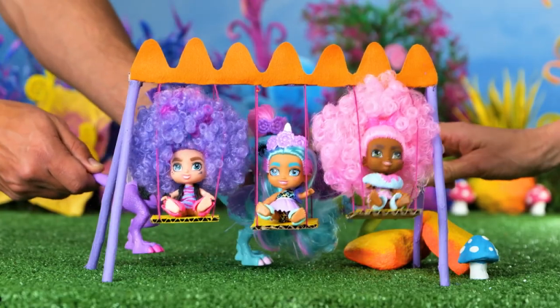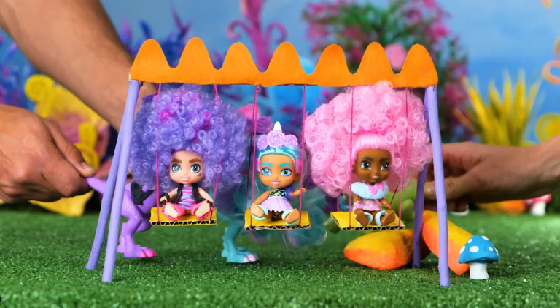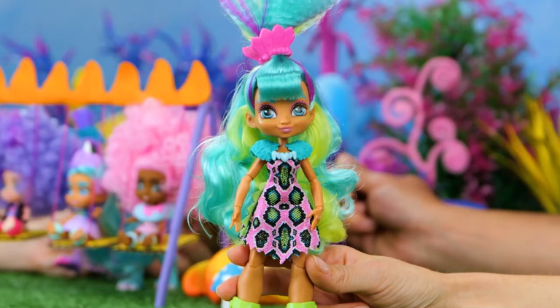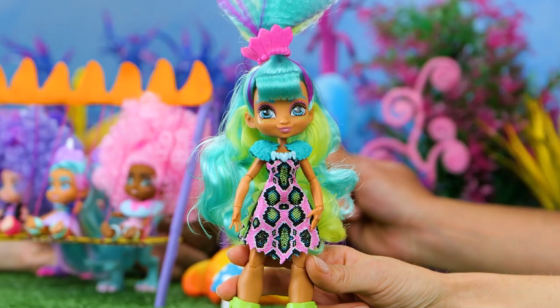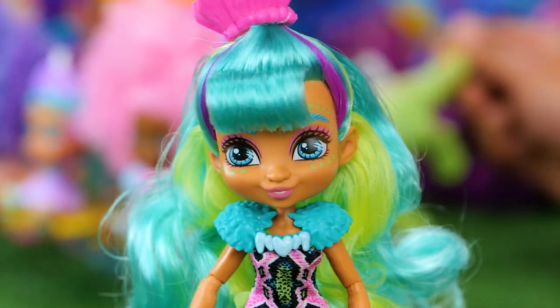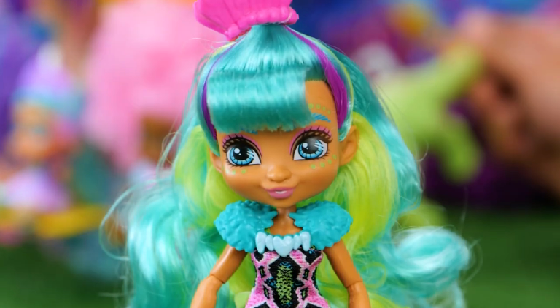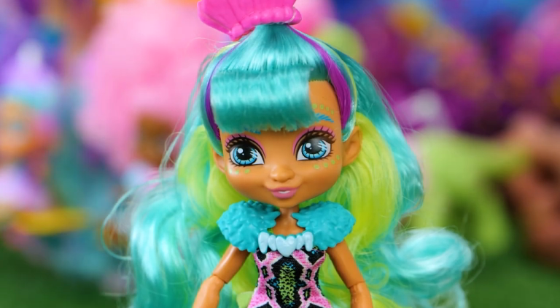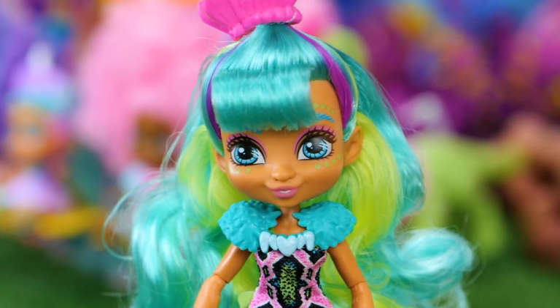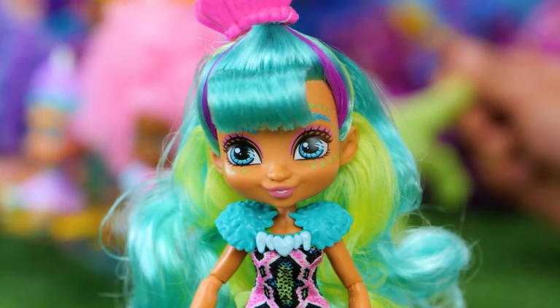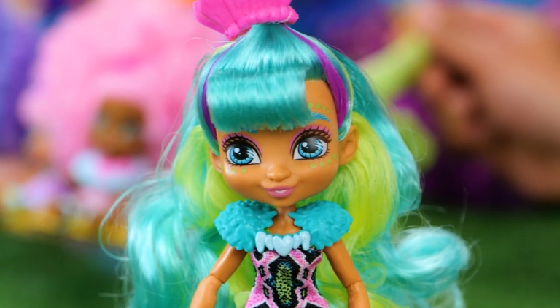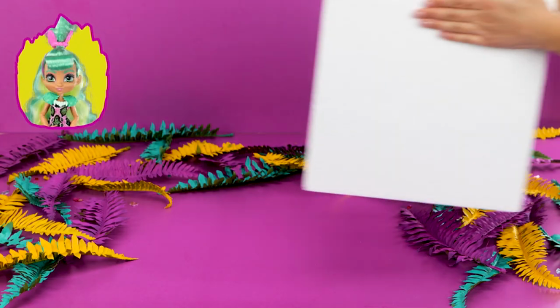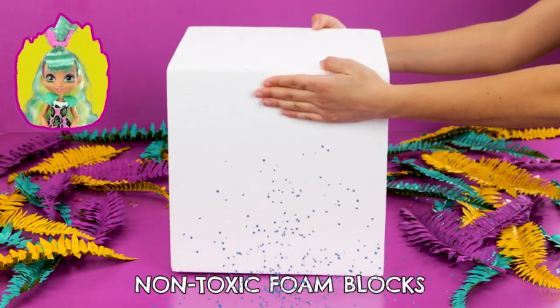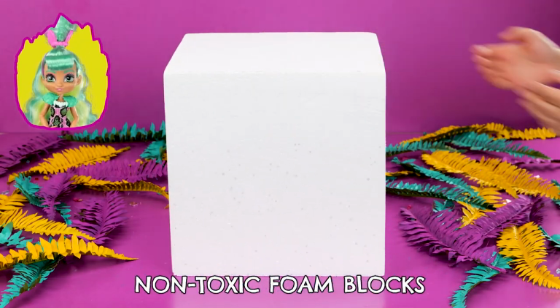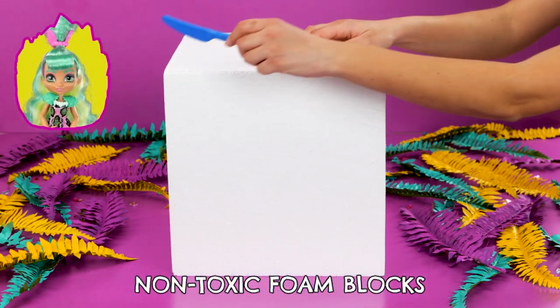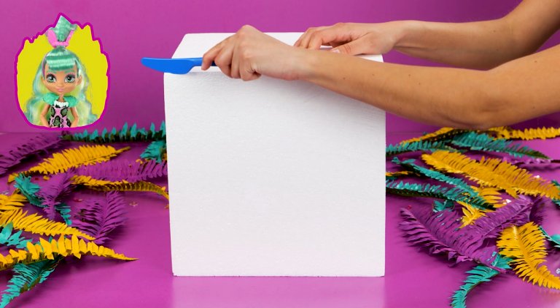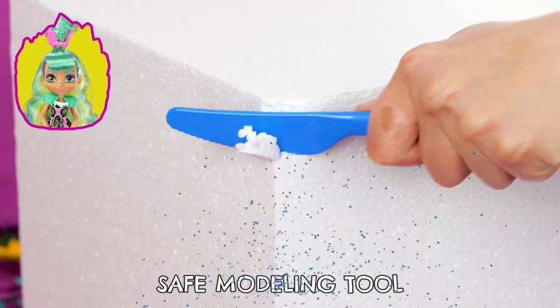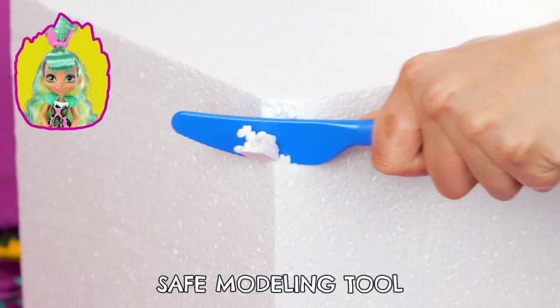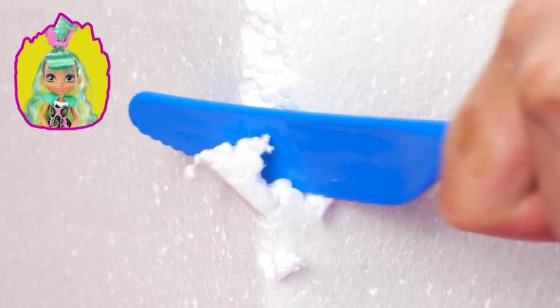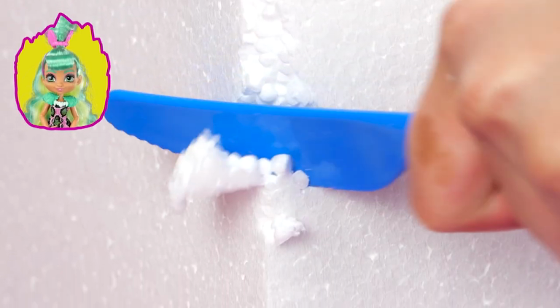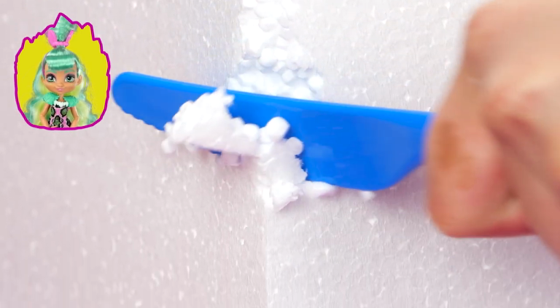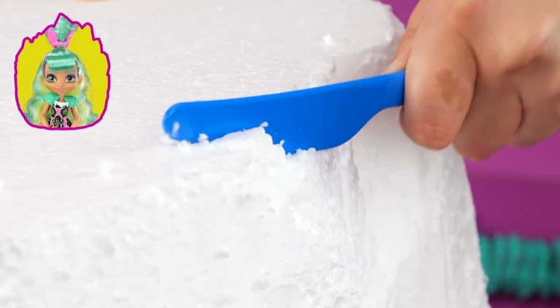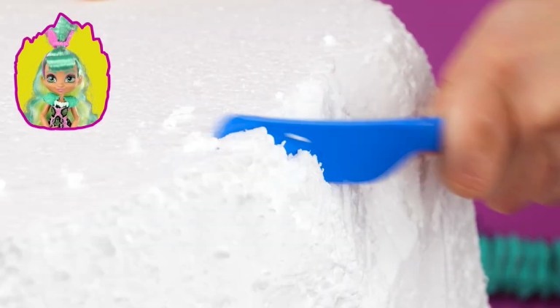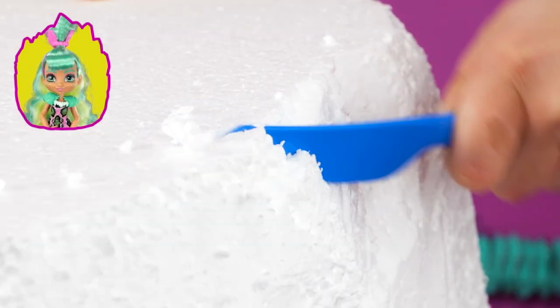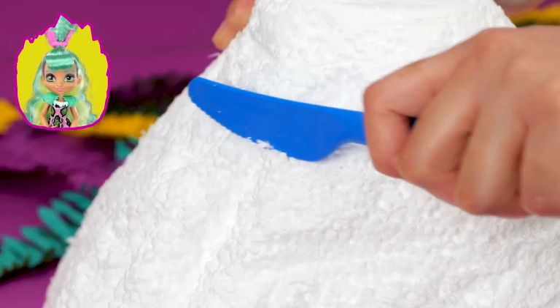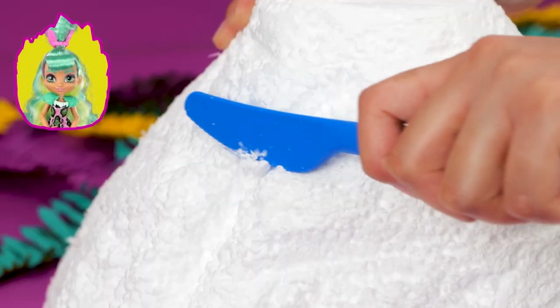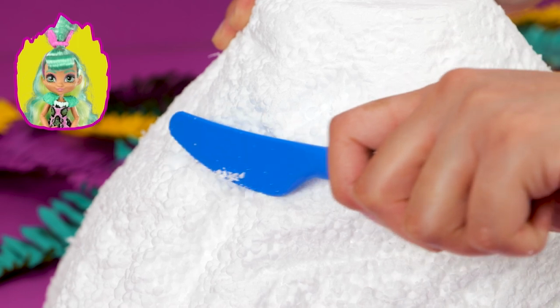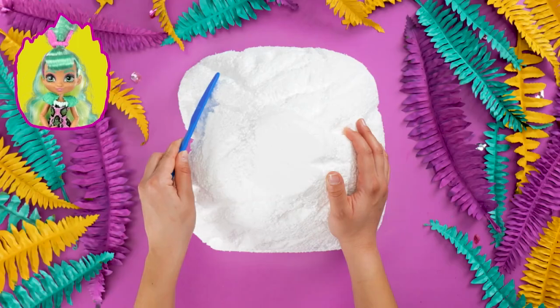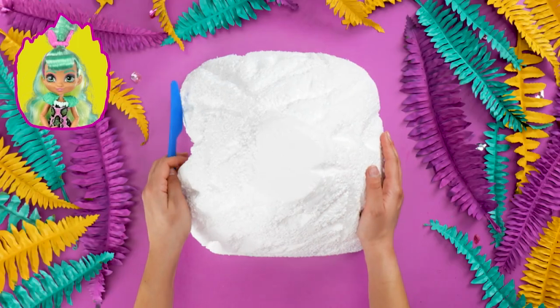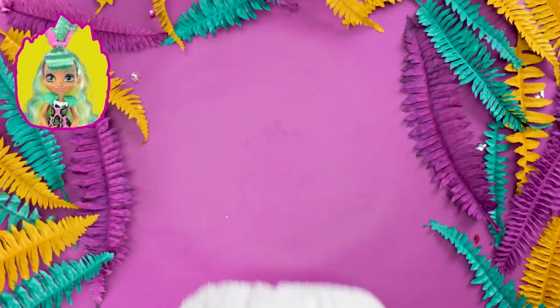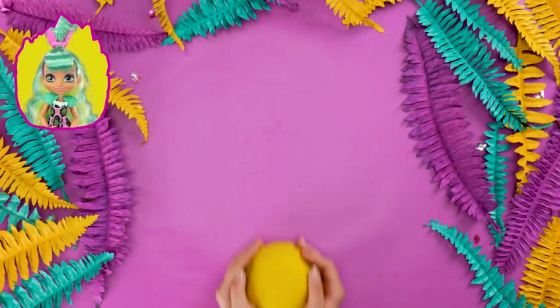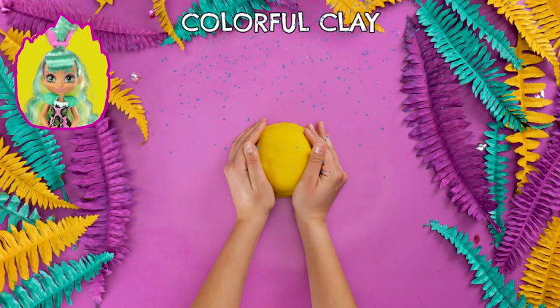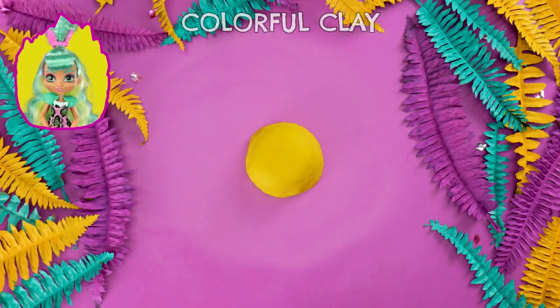Tyra explained to them how to work together! And with that, it's time to swing on over to our last game! This climbing wall is the perfect way to teach balance and teamwork! To make this wall, we'll need non-toxic foam blocks, a safe modeling tool, colorful clay, a plastic rolling pin, and colorful rocks!